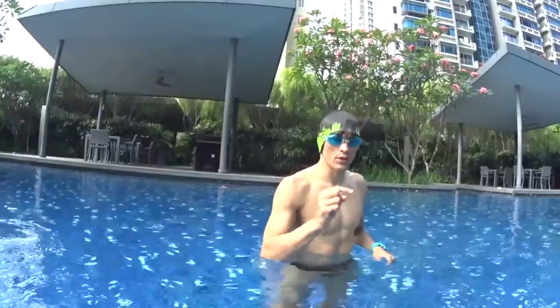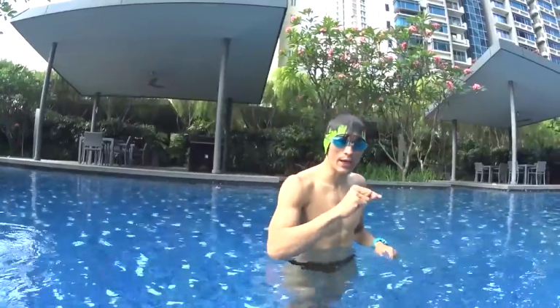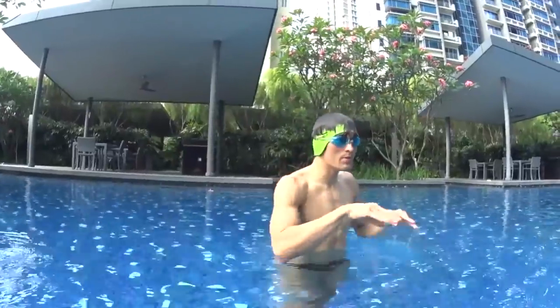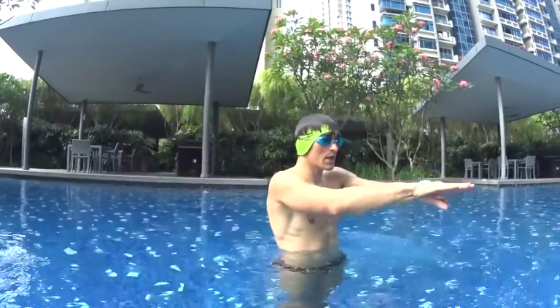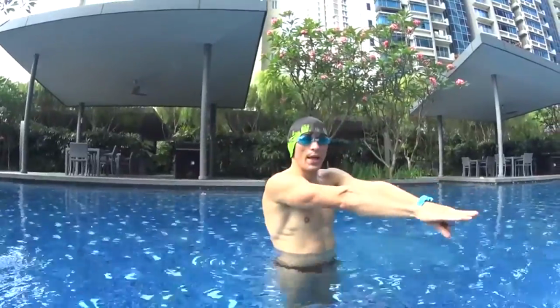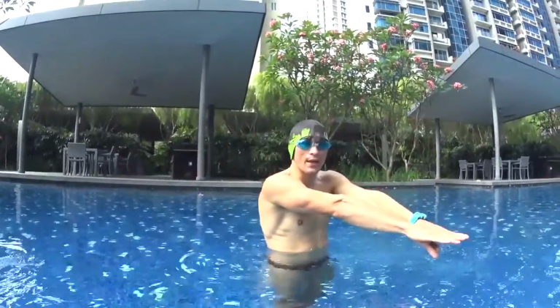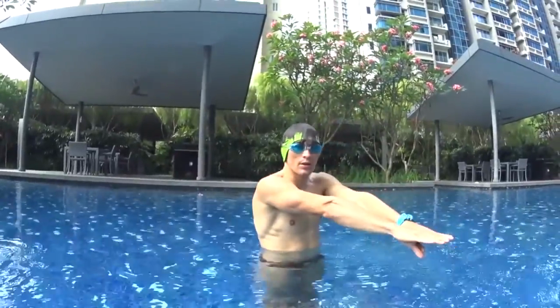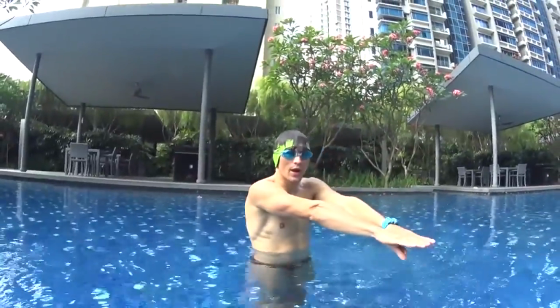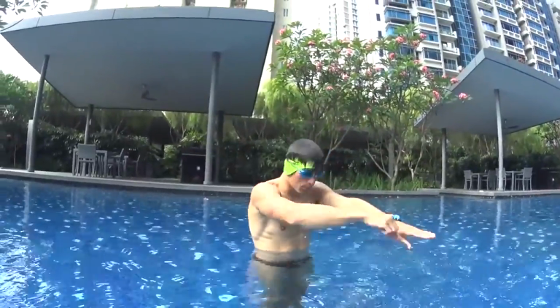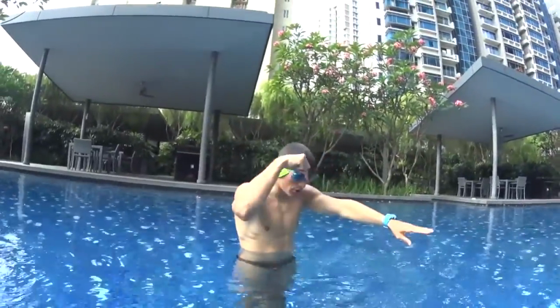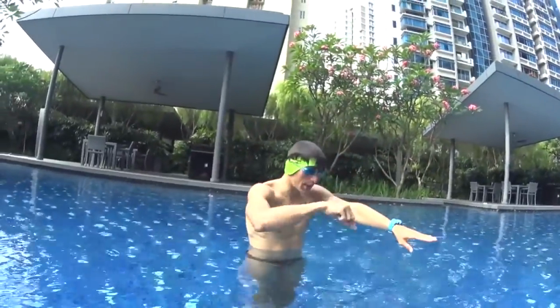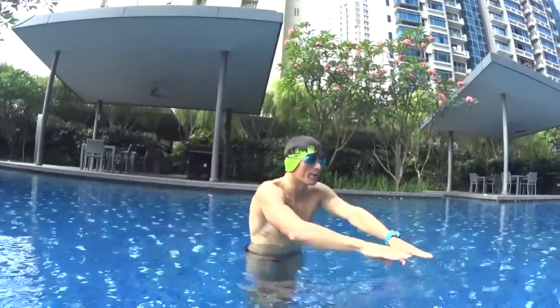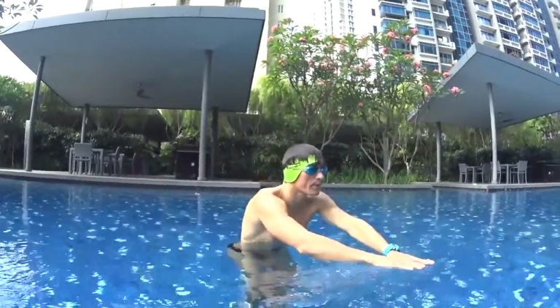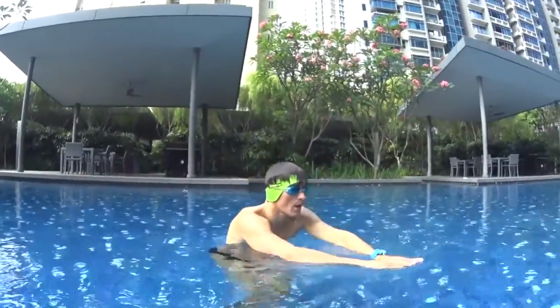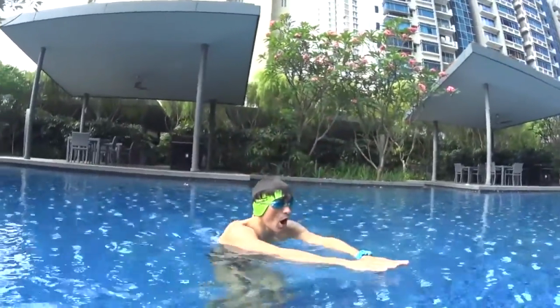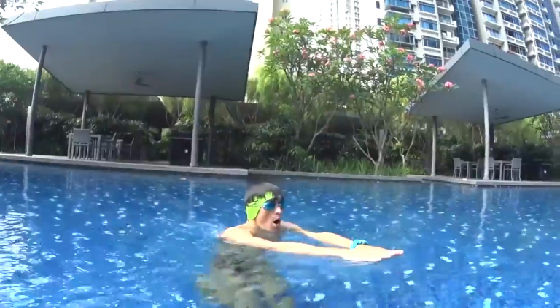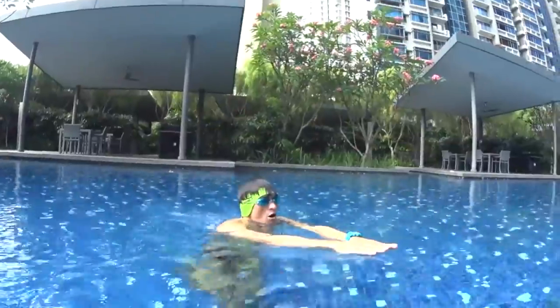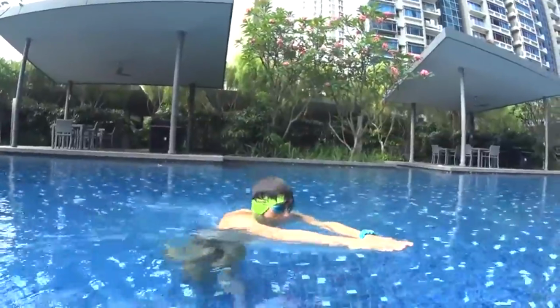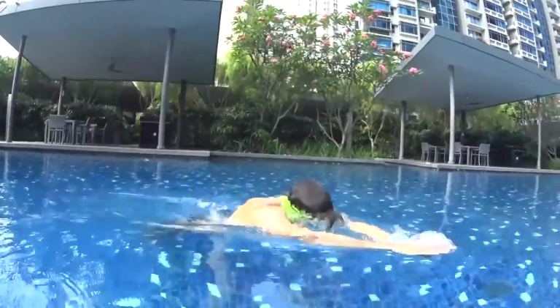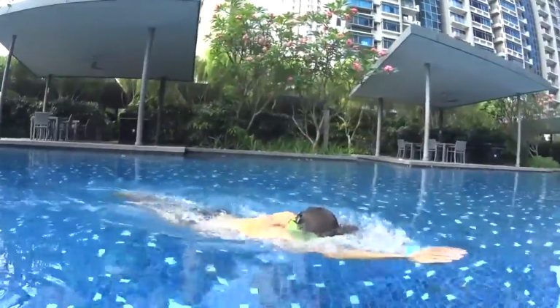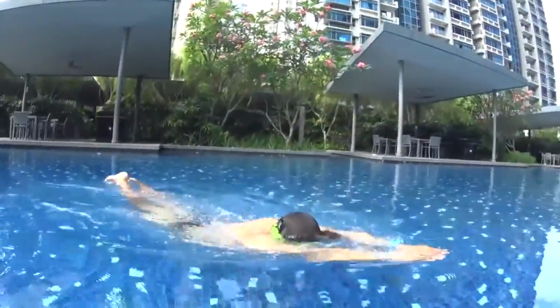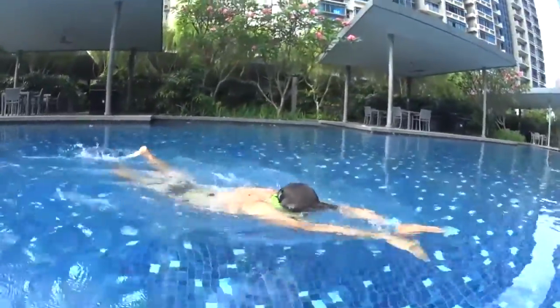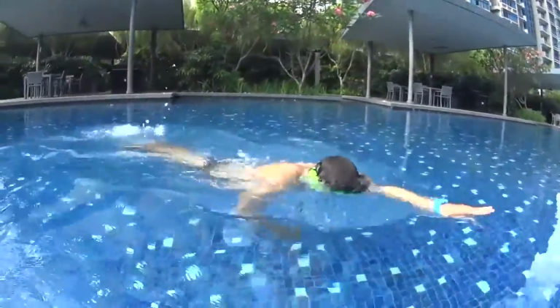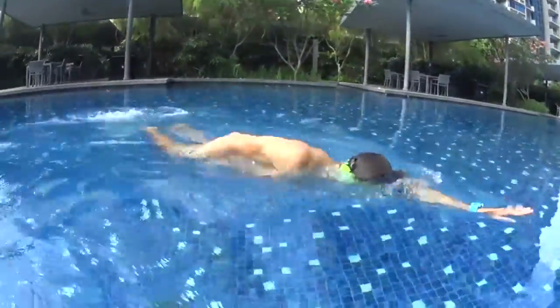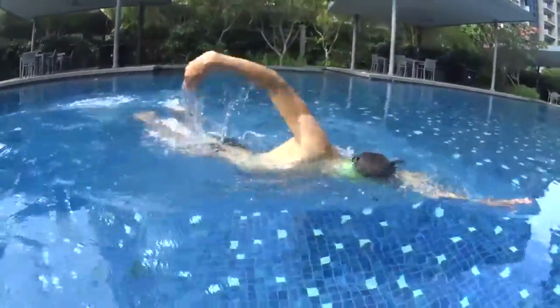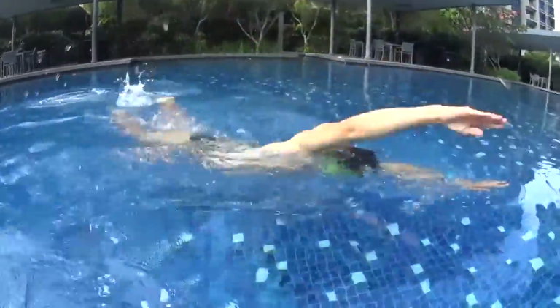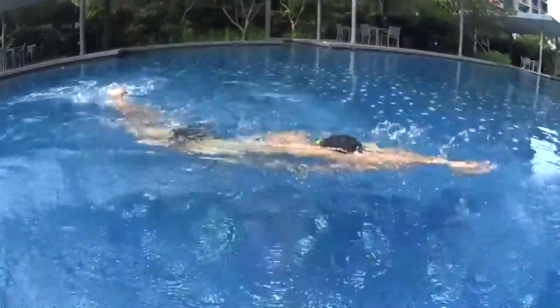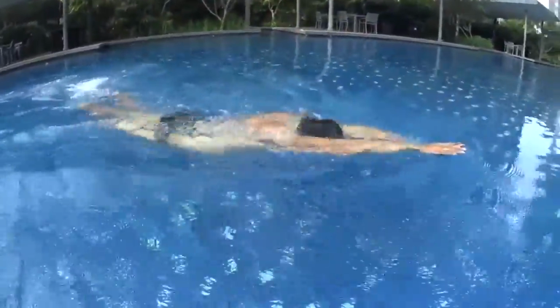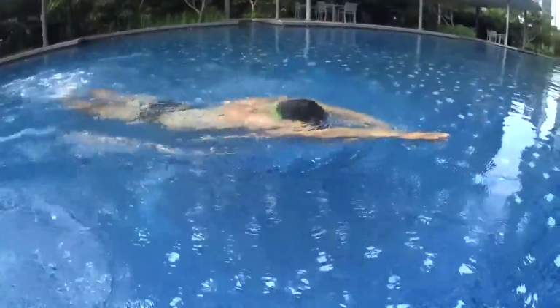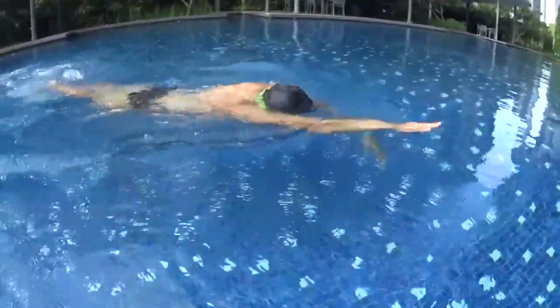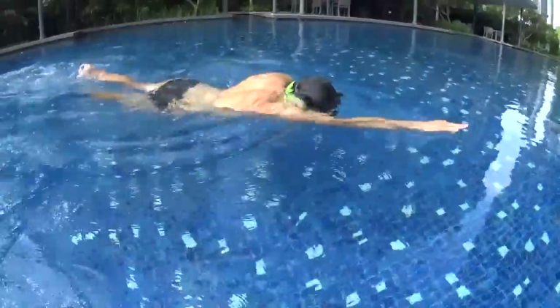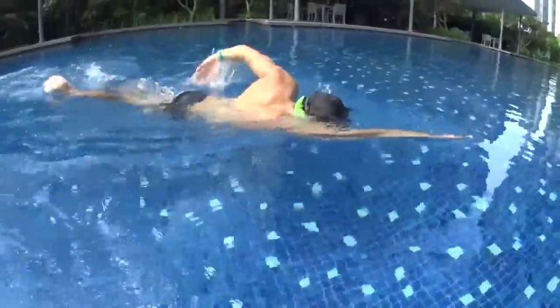To execute correctly your strokes on freestyle, you will have to turn half of your face in the water with one eye and one ear still in the water when you breathe at number 3.